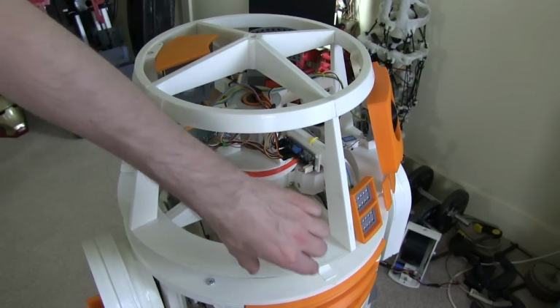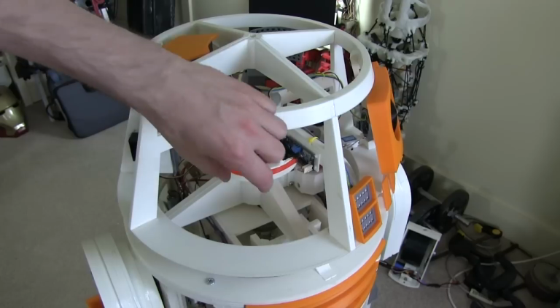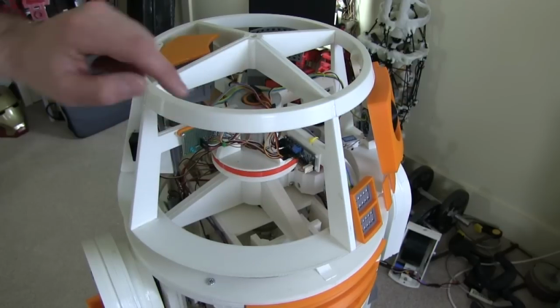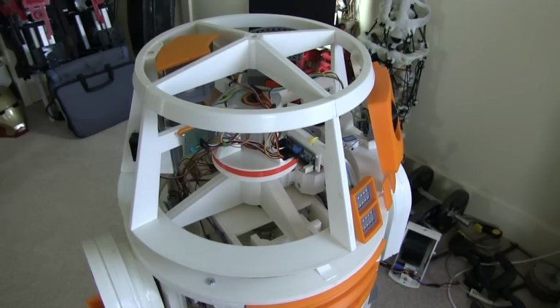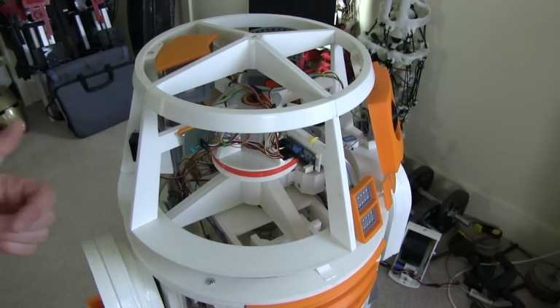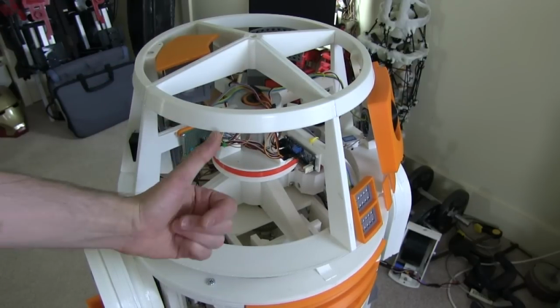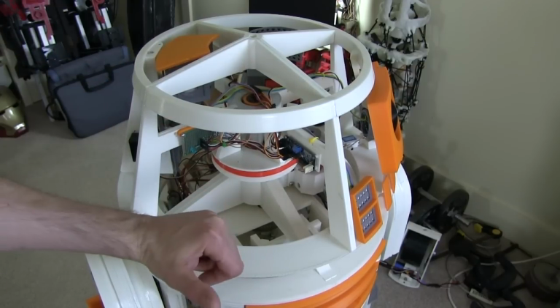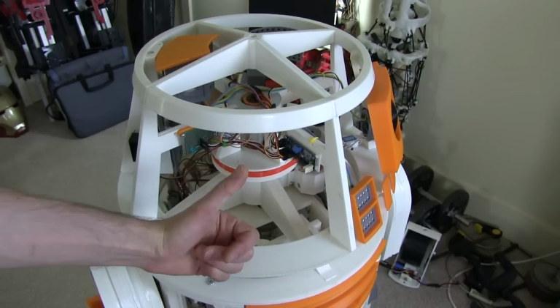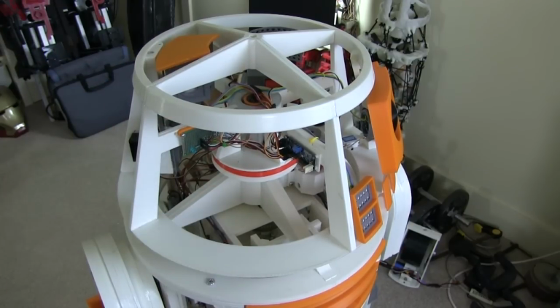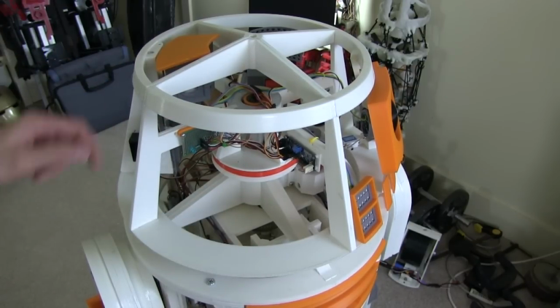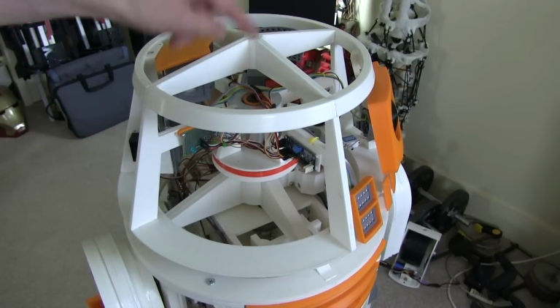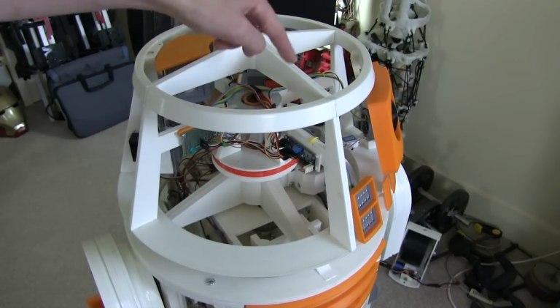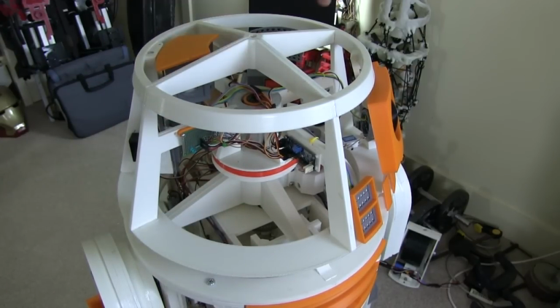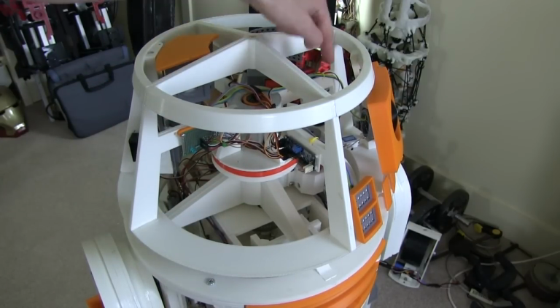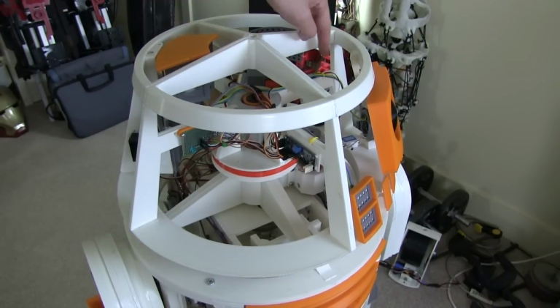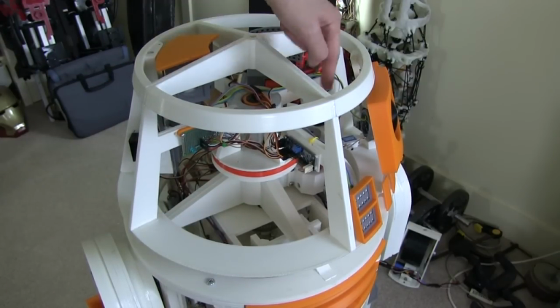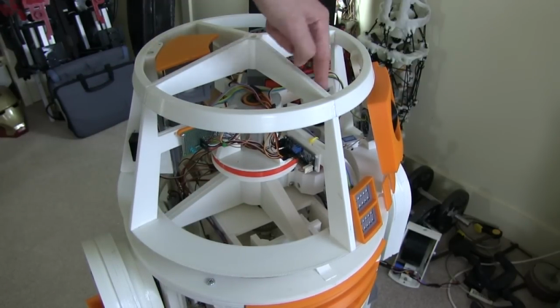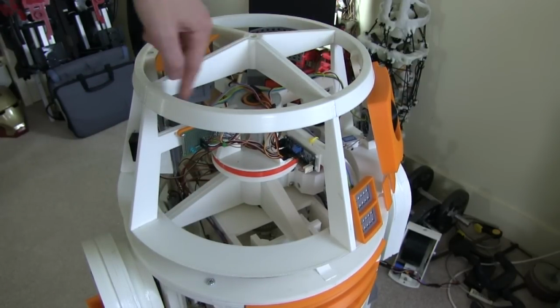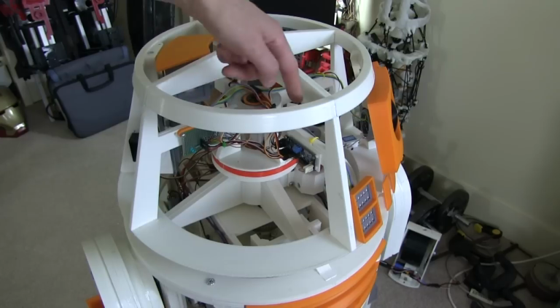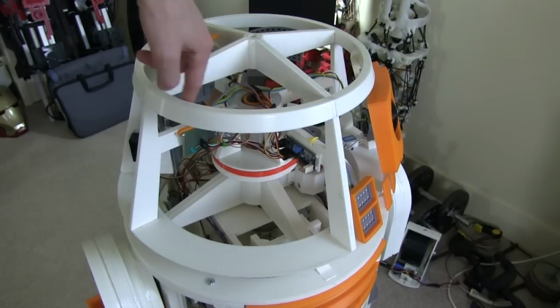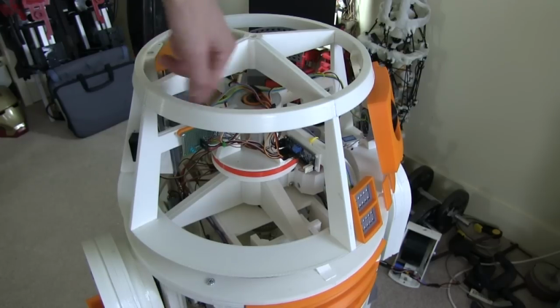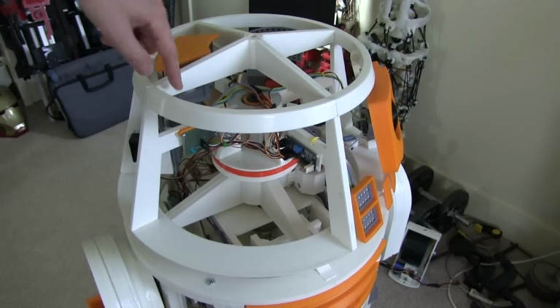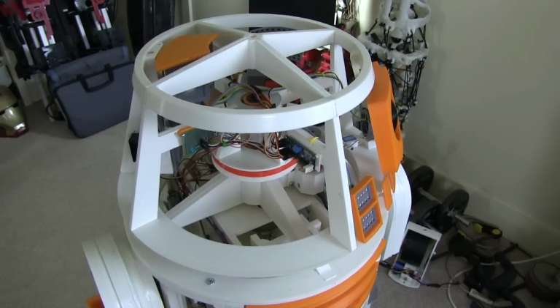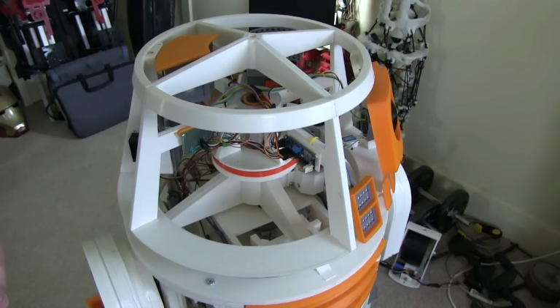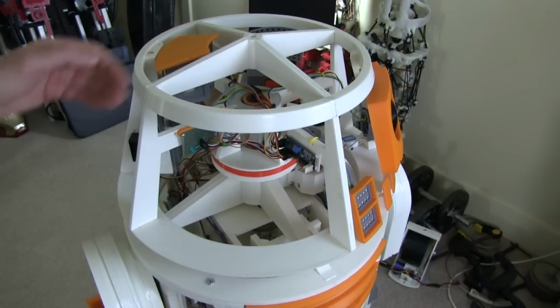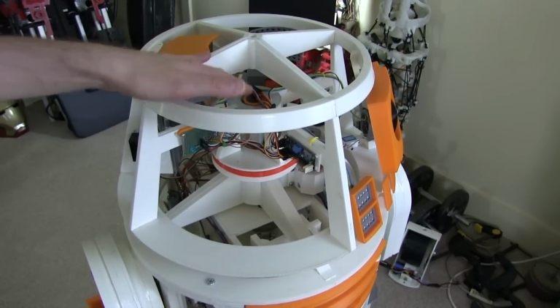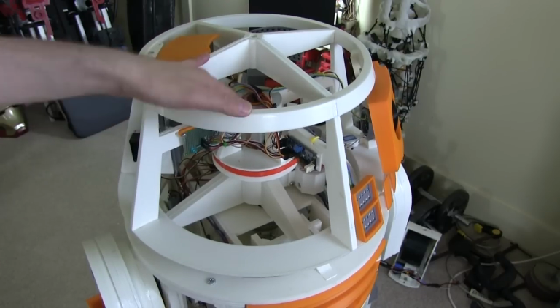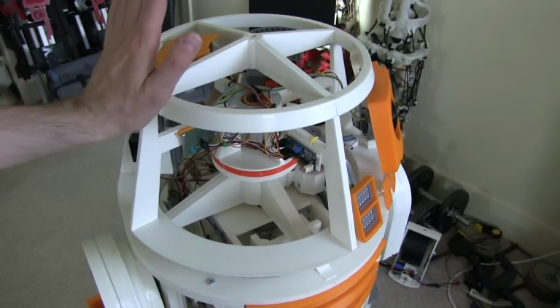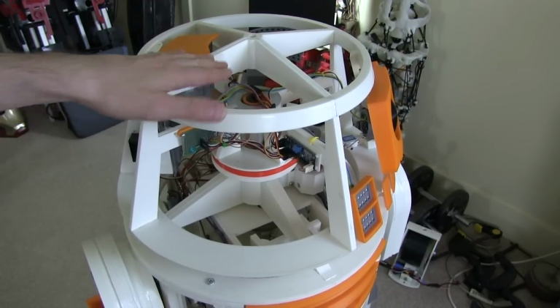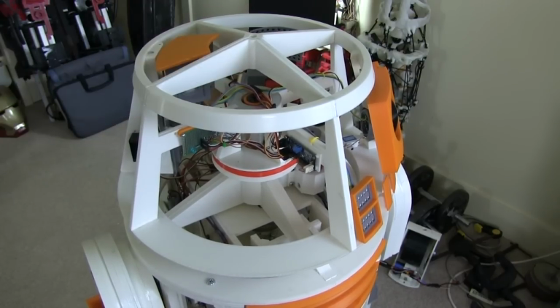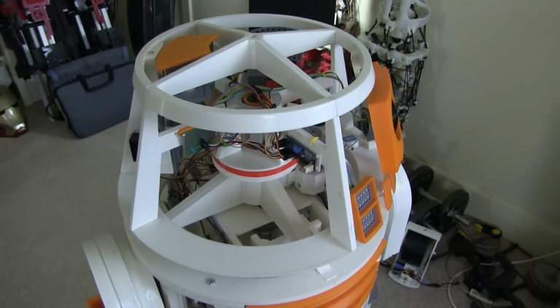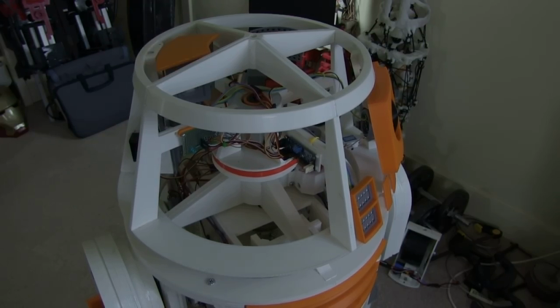Hopefully one of those panels is going to open and a little arm is going to pop out. I'd also like to put some more flaps on the head — at least these two — which probably won't have anything popping out right now, but I want to make the flaps open like they do on R2D2.